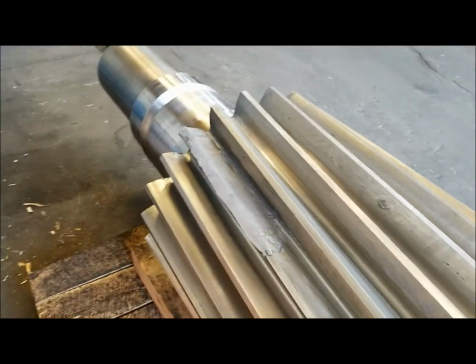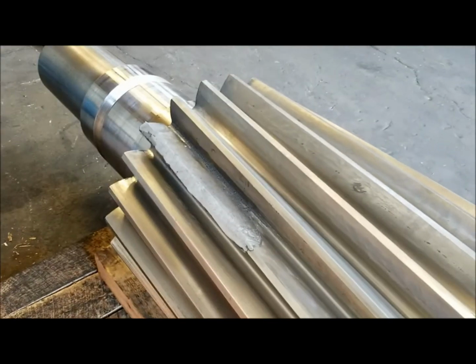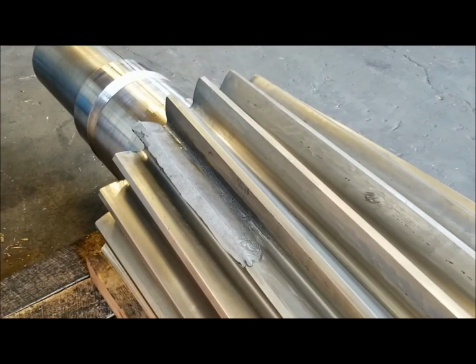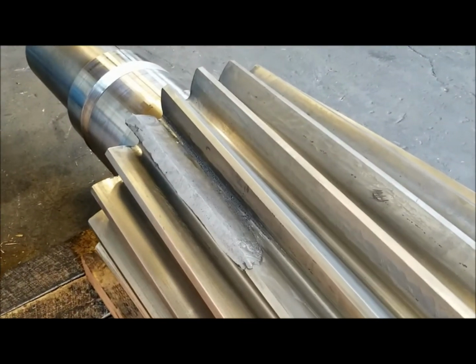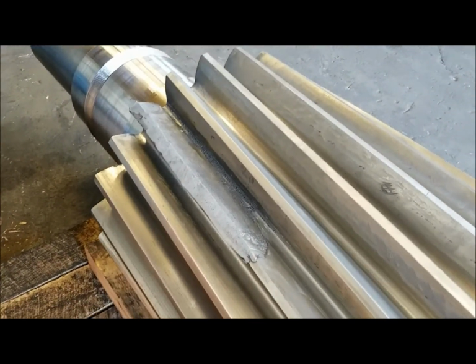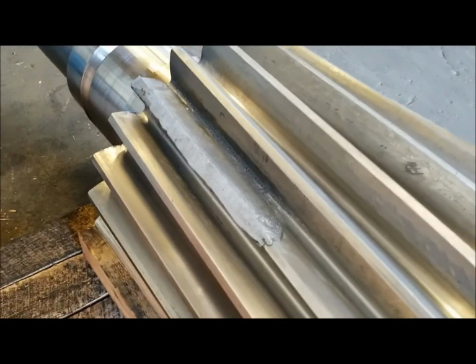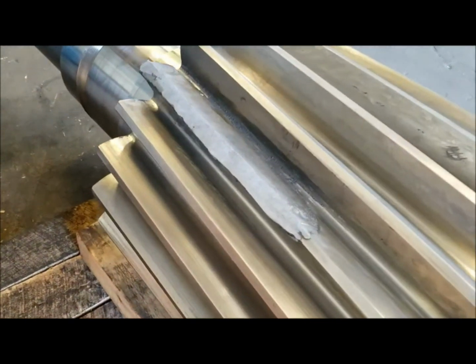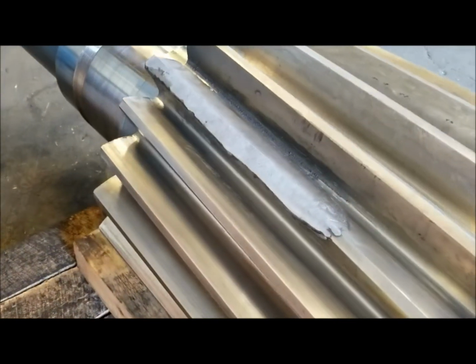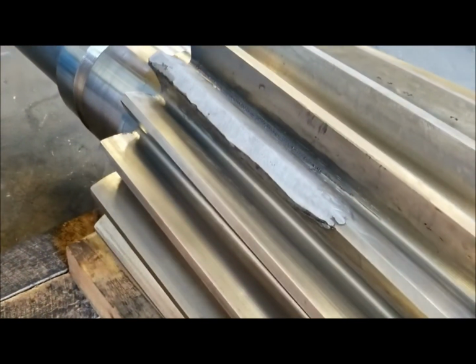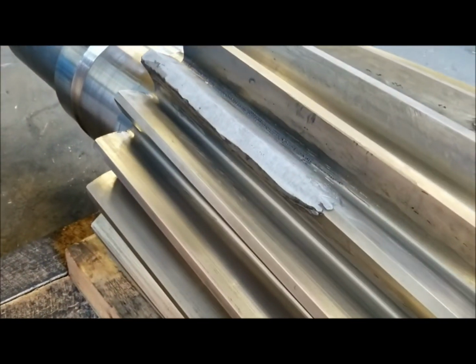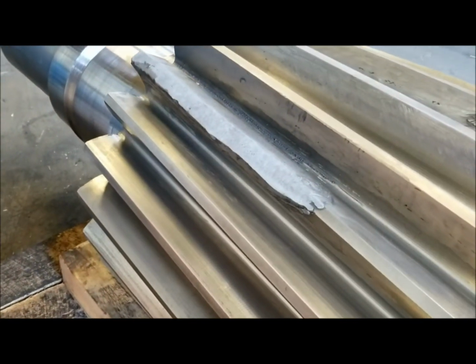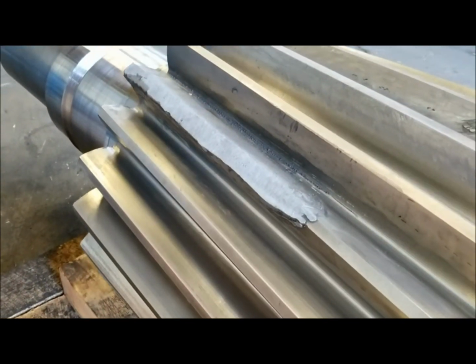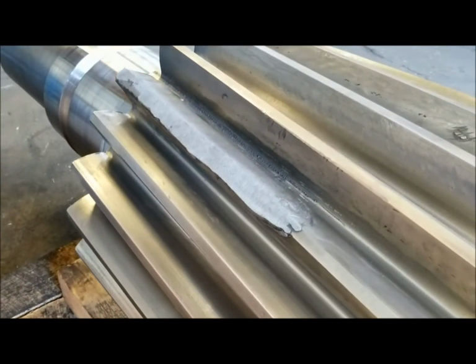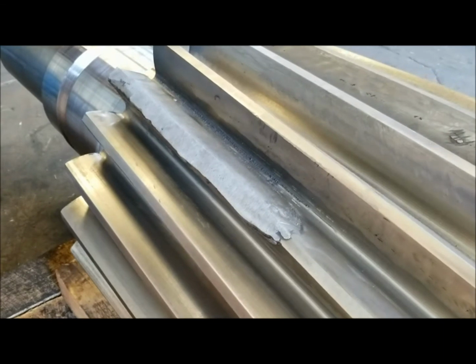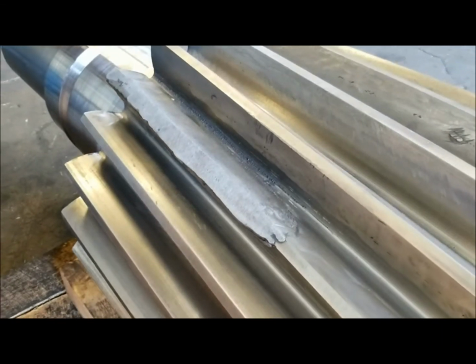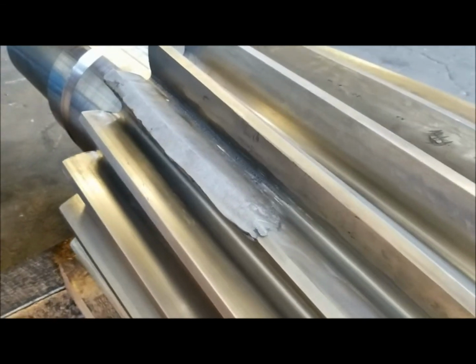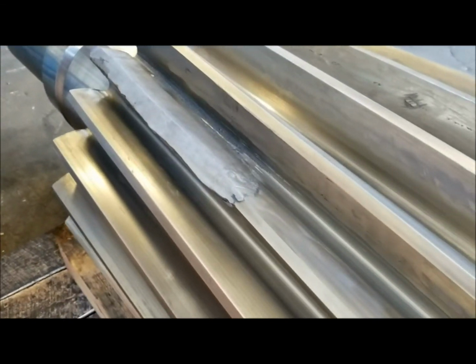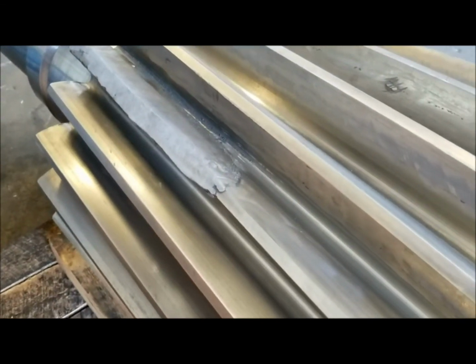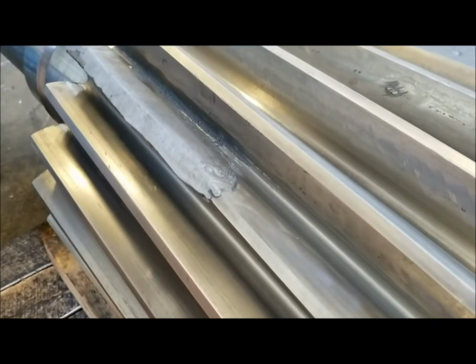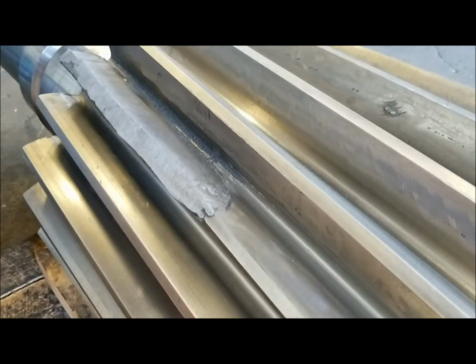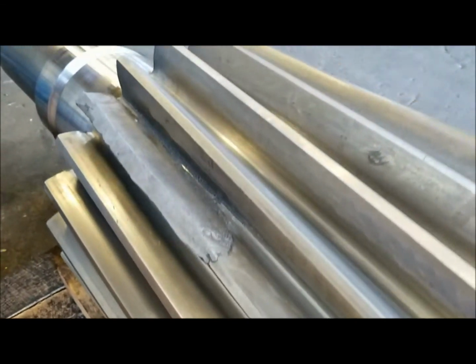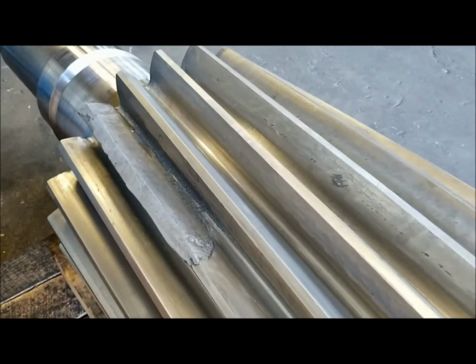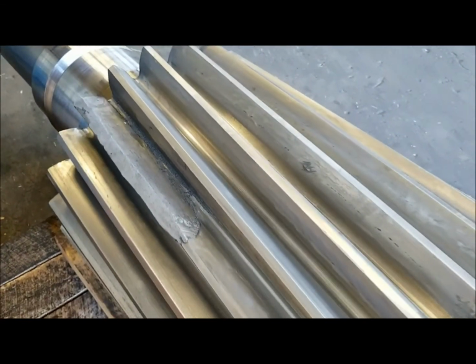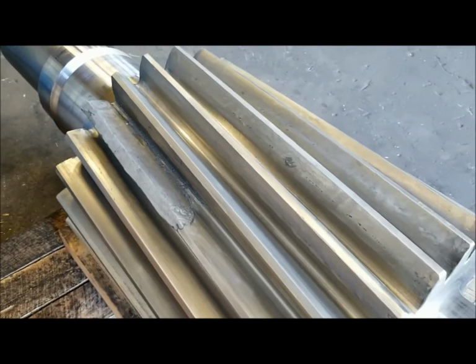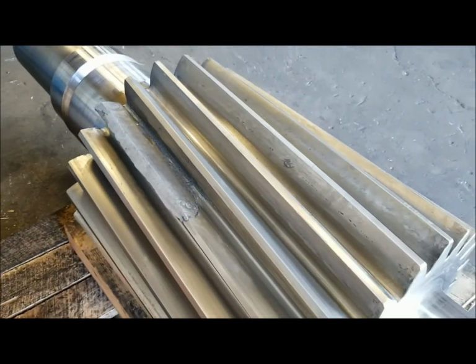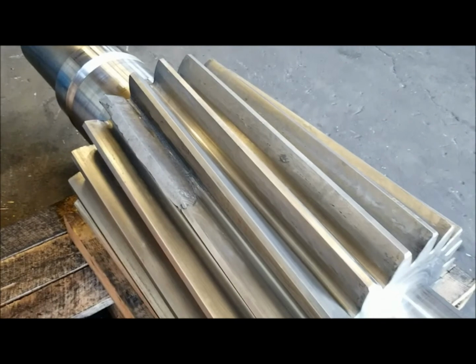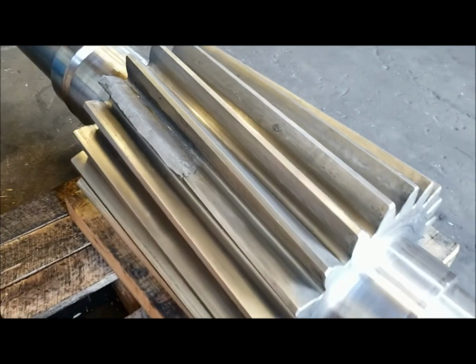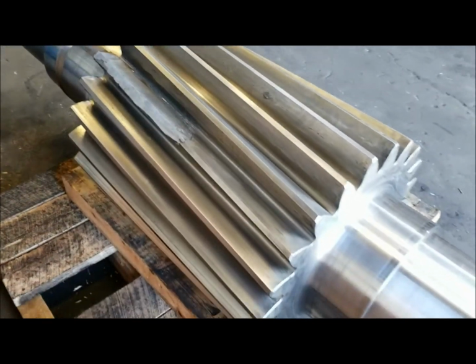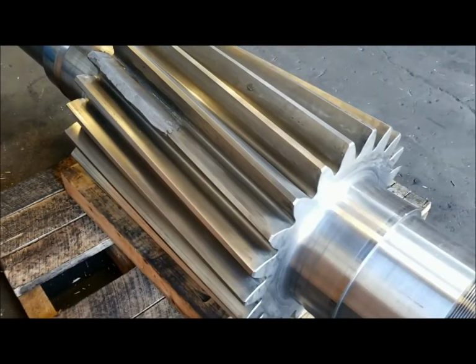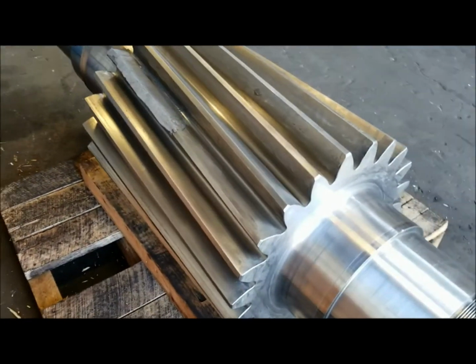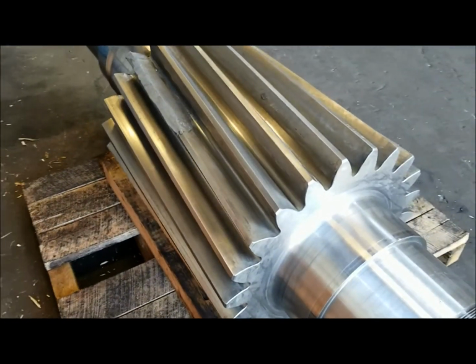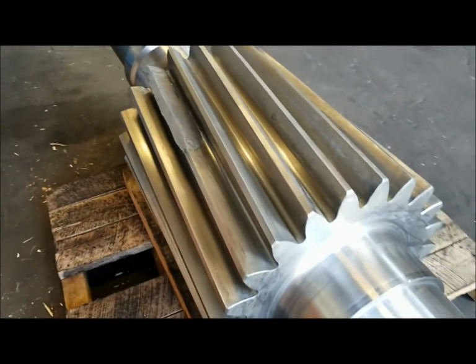This gear was still saveable and repairable, so this tooth was repaired oversize, and now we will be re-grinding this tooth to finish. Please stay tuned to see the finished product.